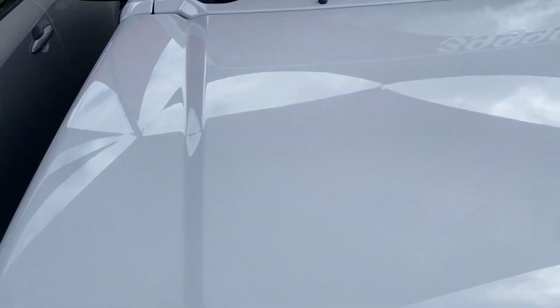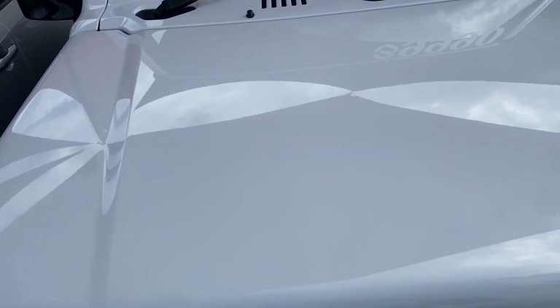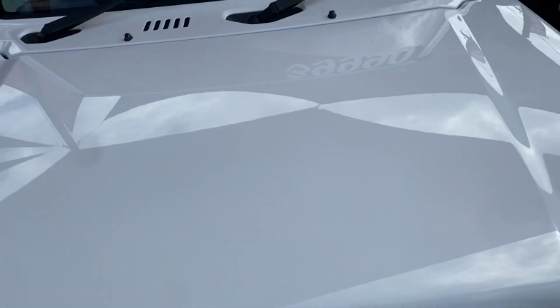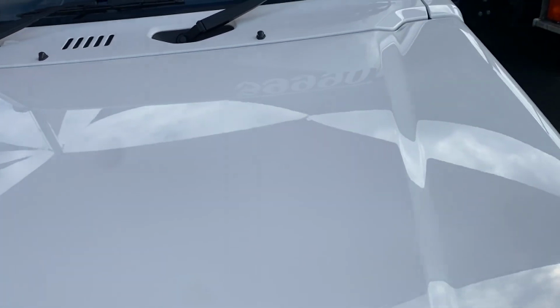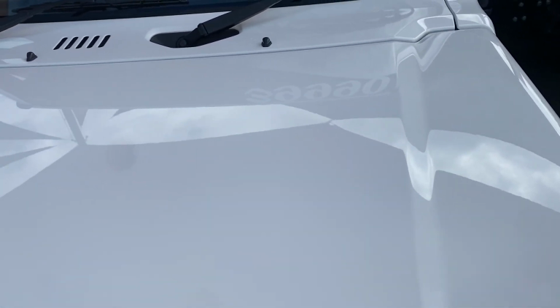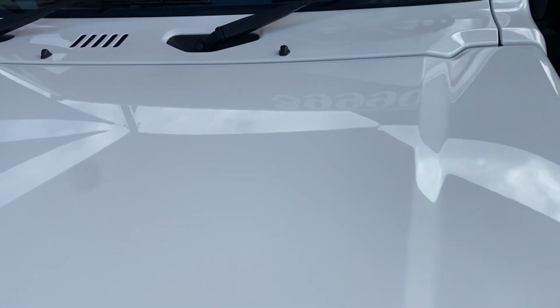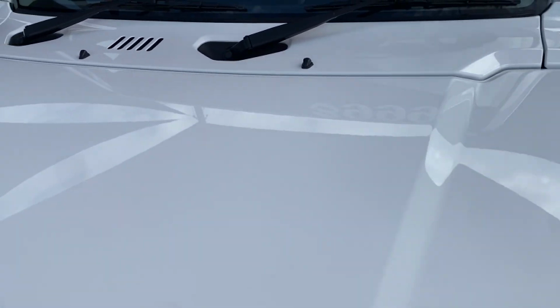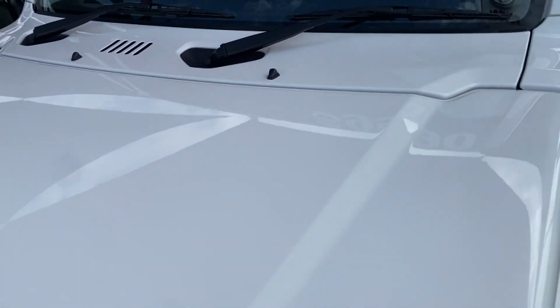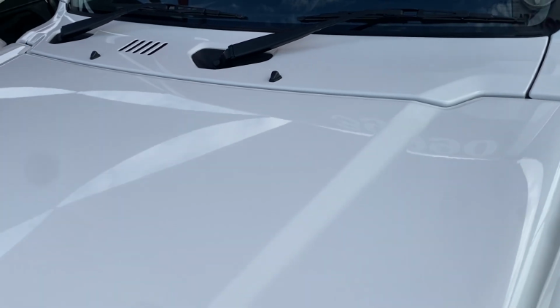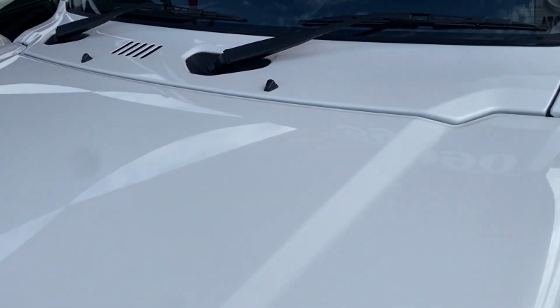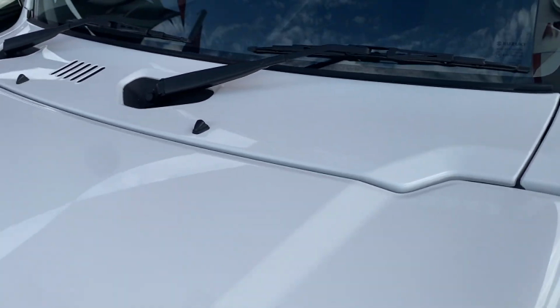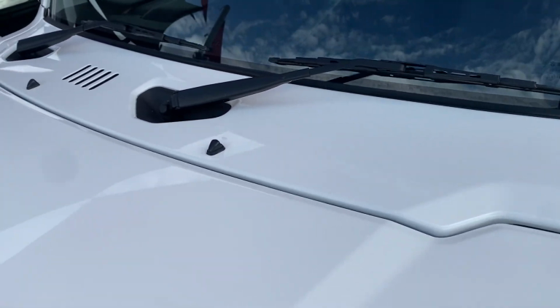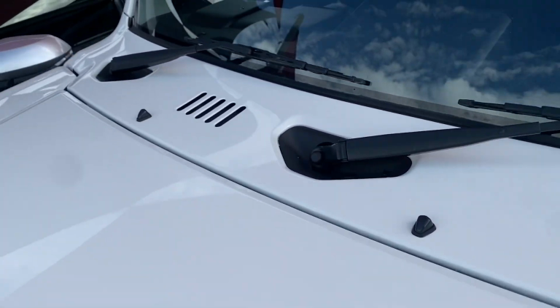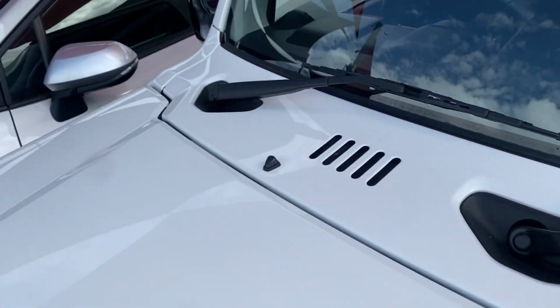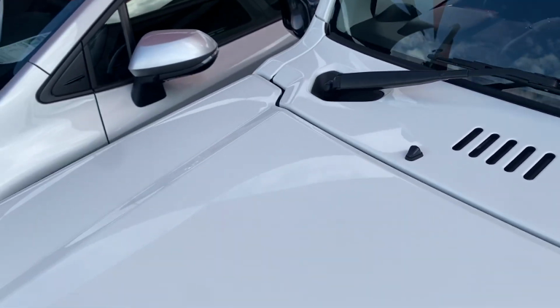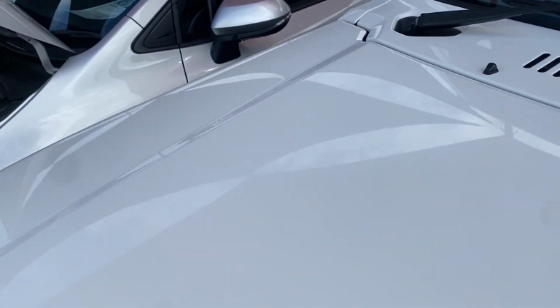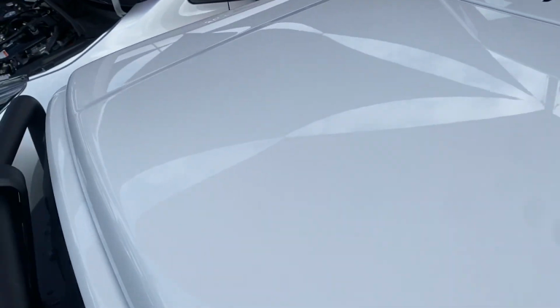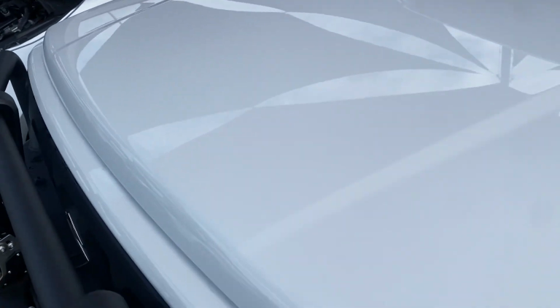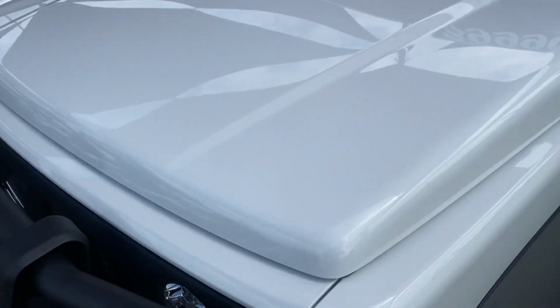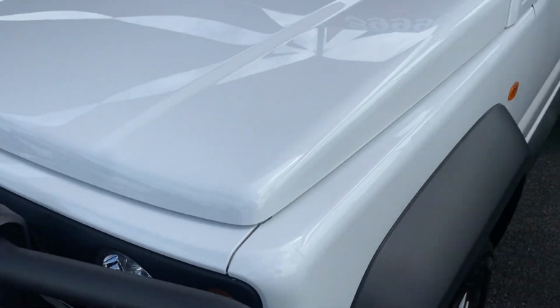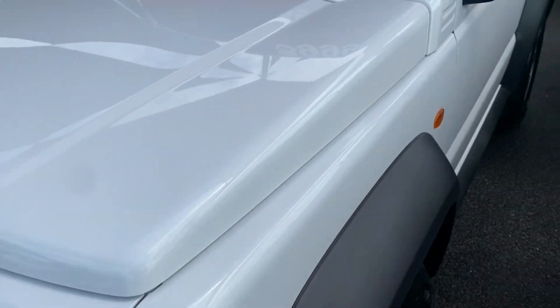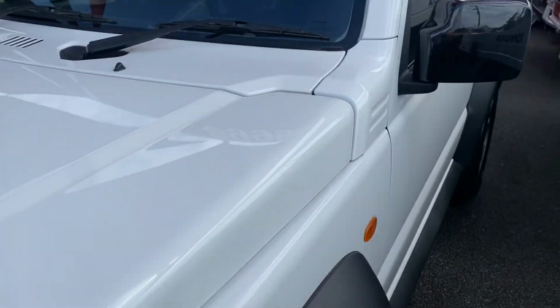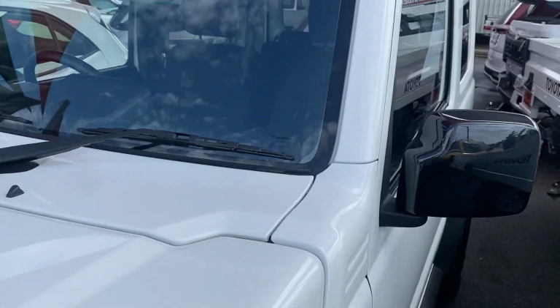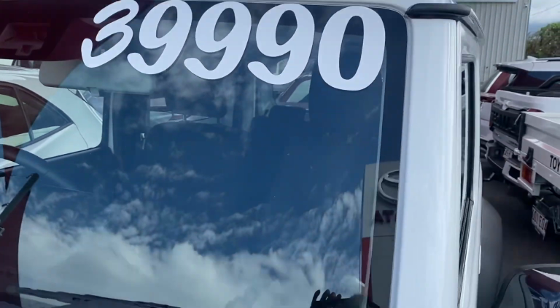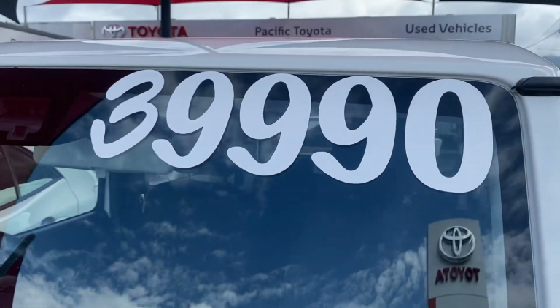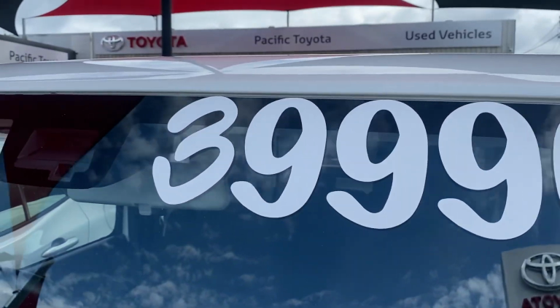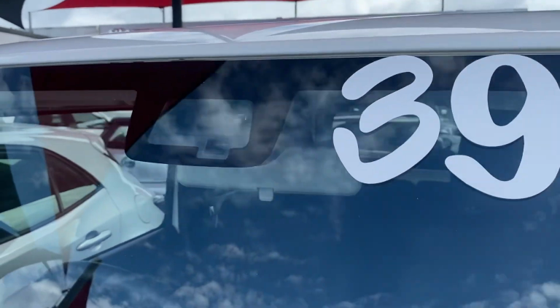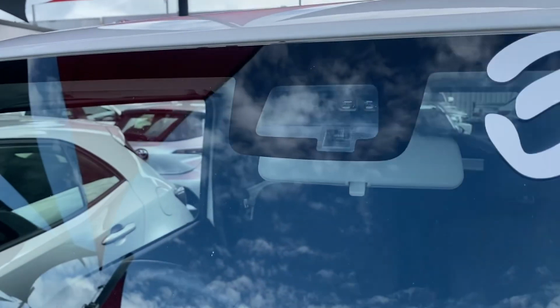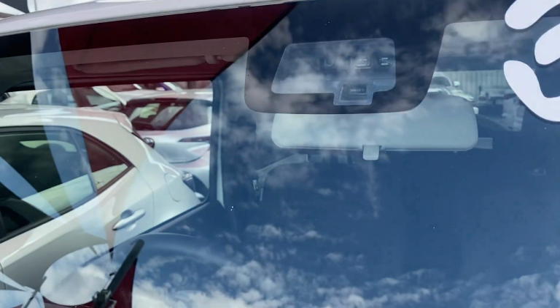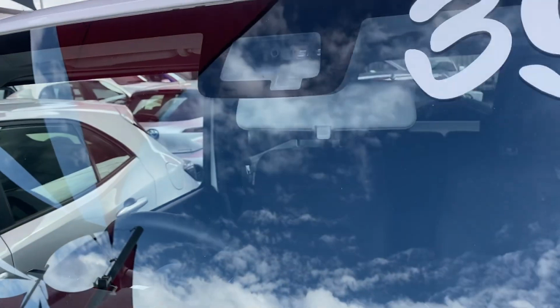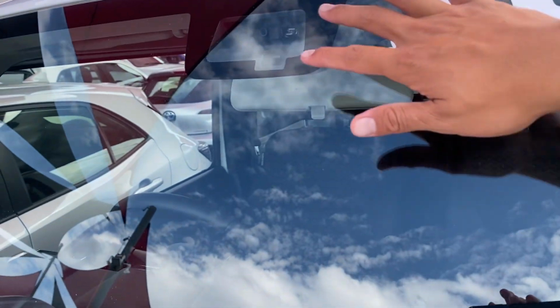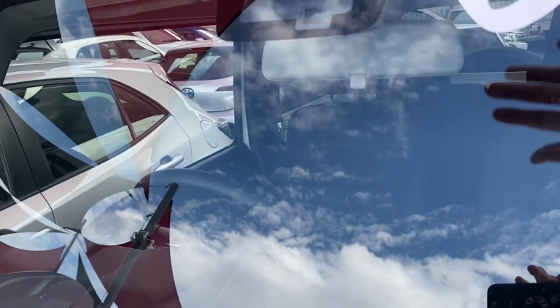The paint on the vehicle is still in immaculate condition — as you can see from the reflection under the shade sails above me, there are no dings or dents, which is great to see. The windscreen has no chips or cracks, and you've also got the cameras there for your adaptive cruise control.